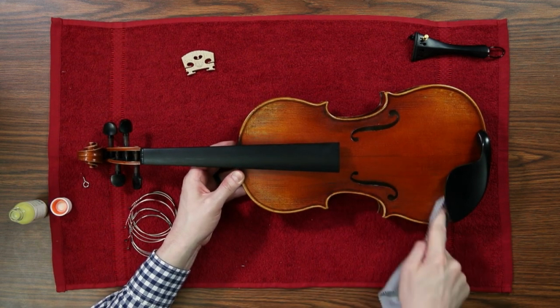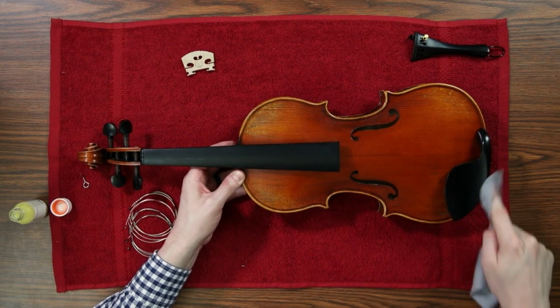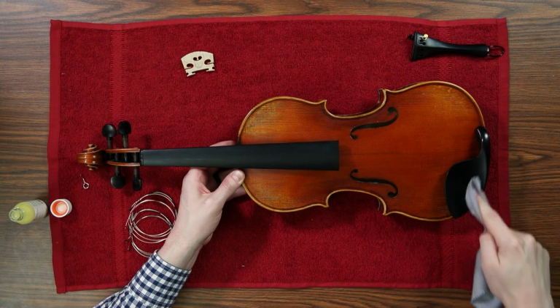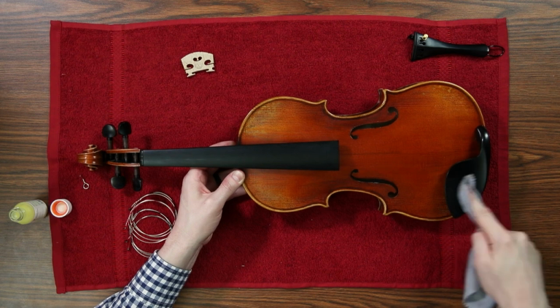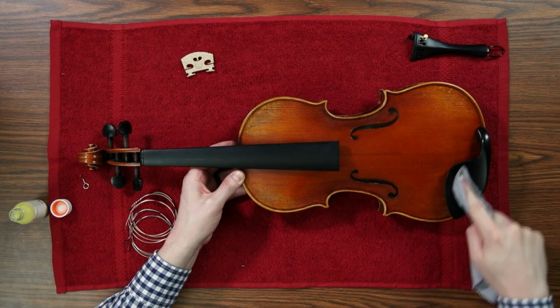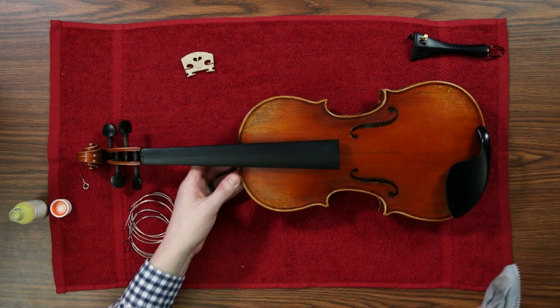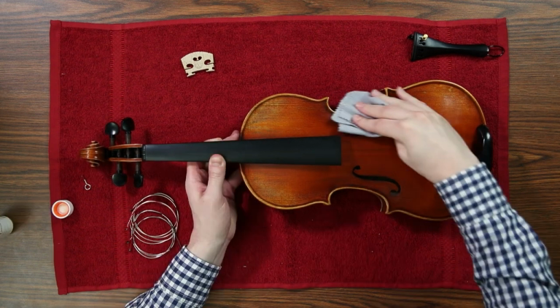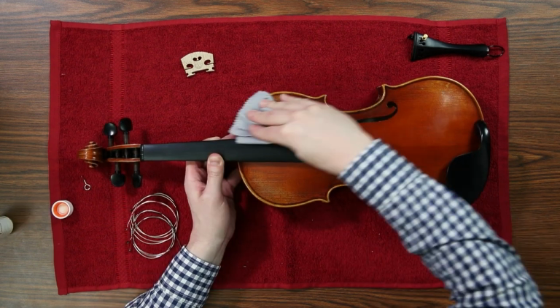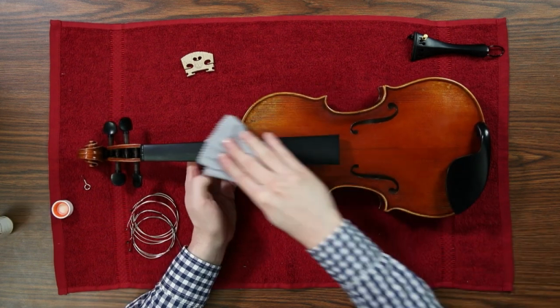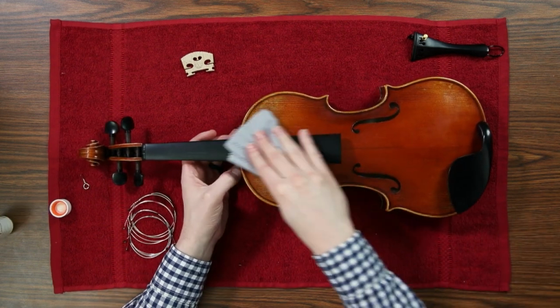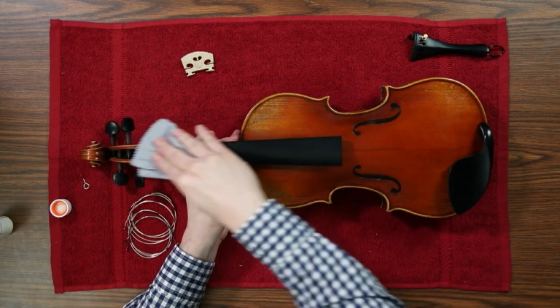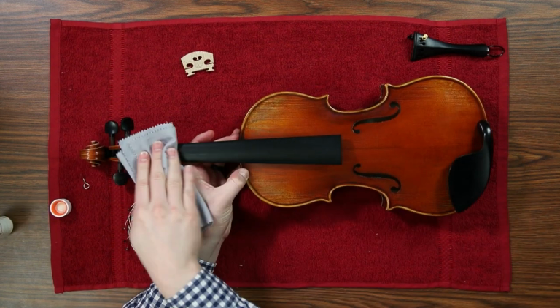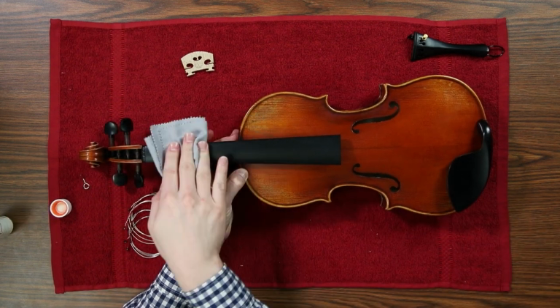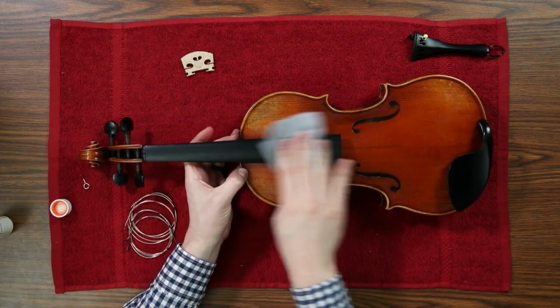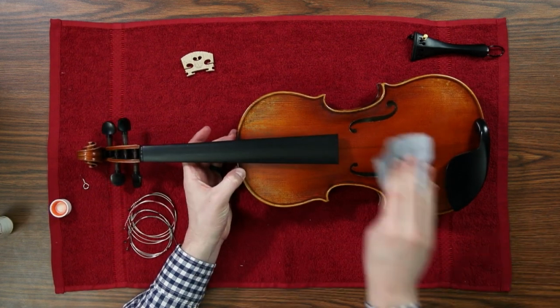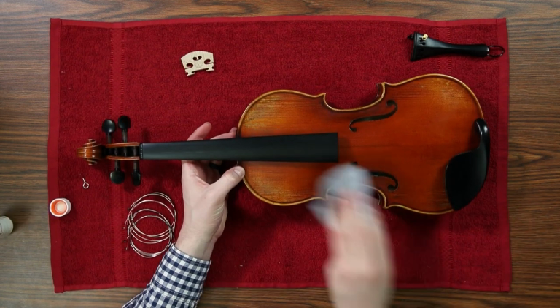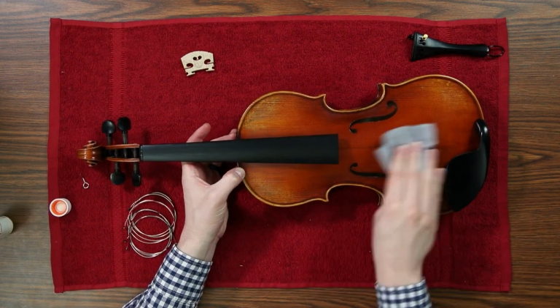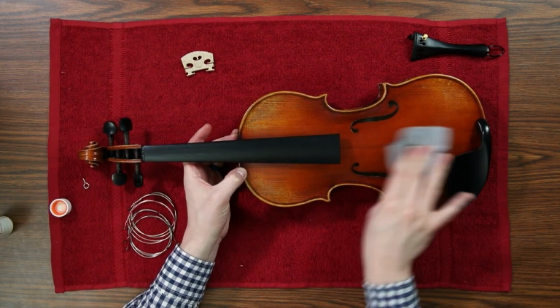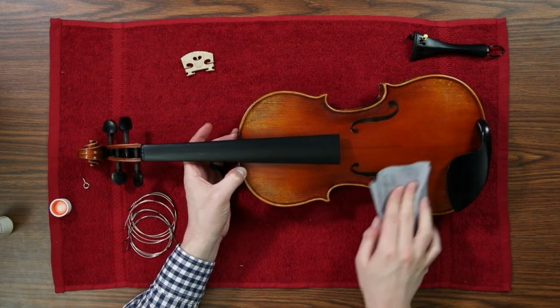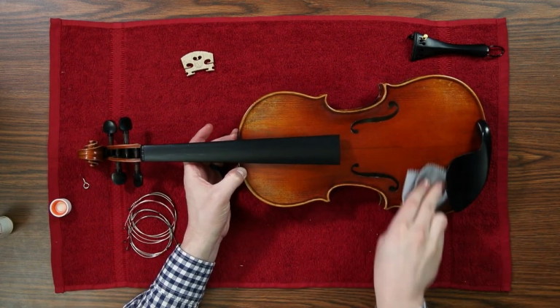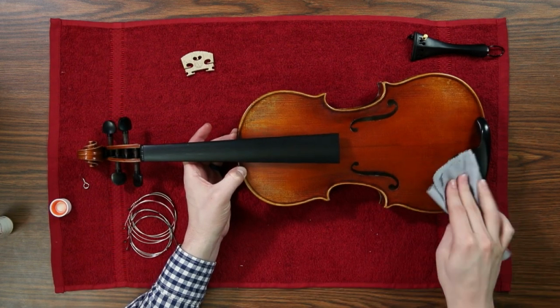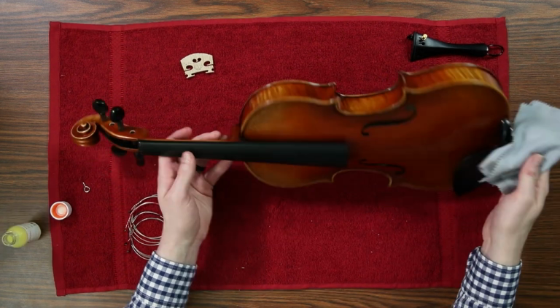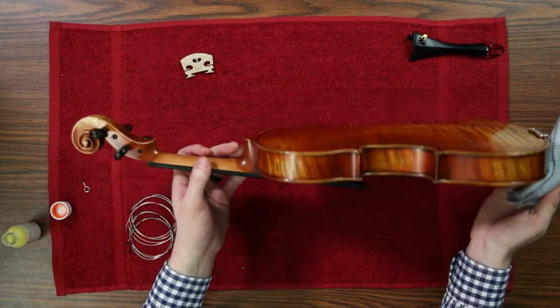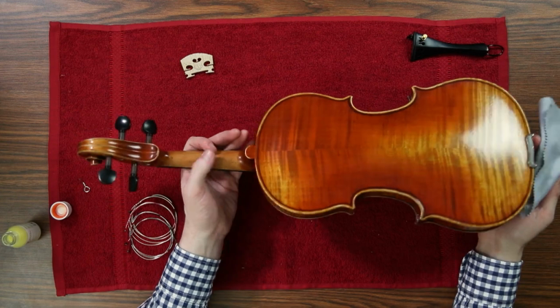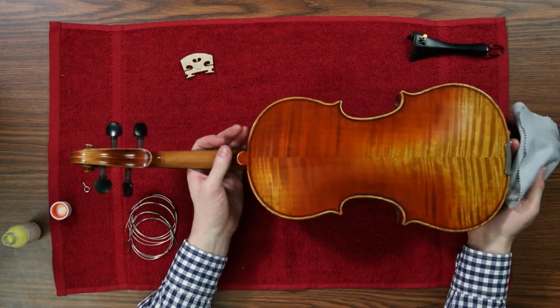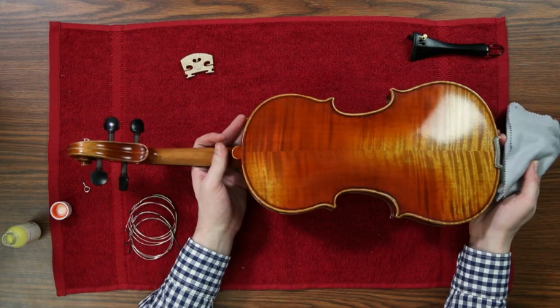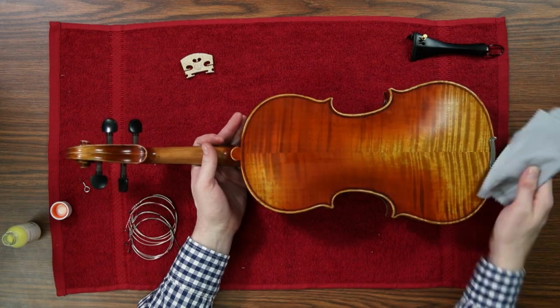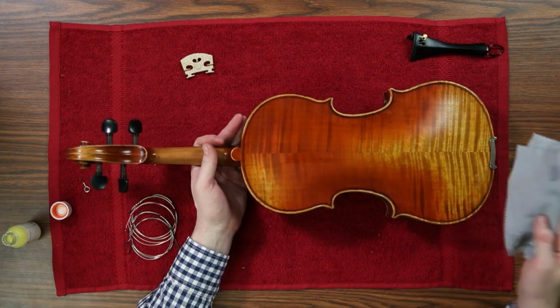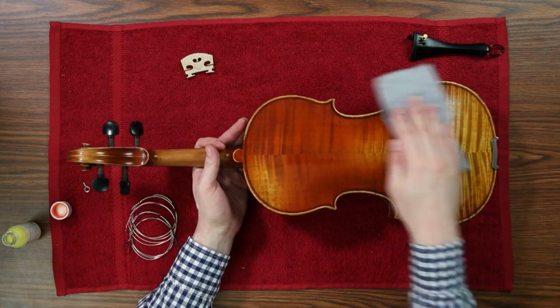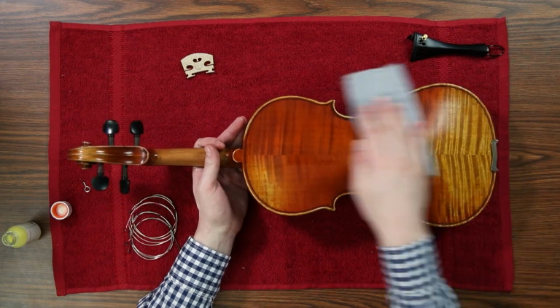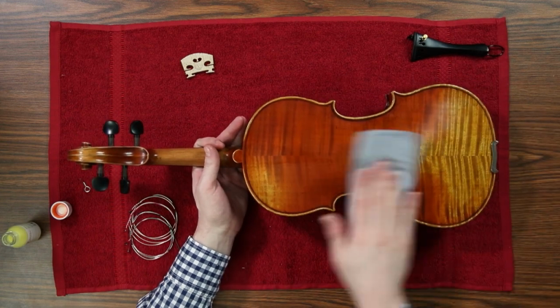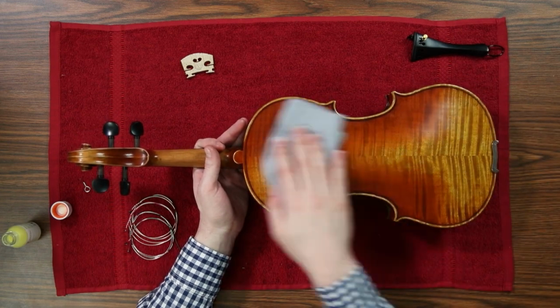After you're done polishing the instrument, make sure you use a part of the polish cloth that doesn't have any cleaner on it and go back over the instrument, polishing off the cleaner.